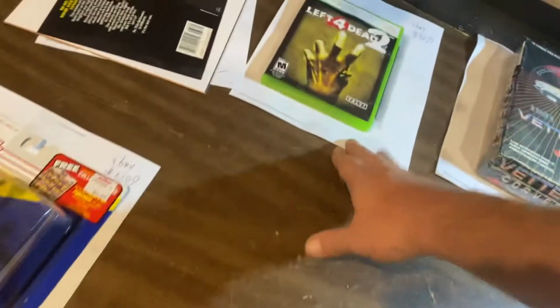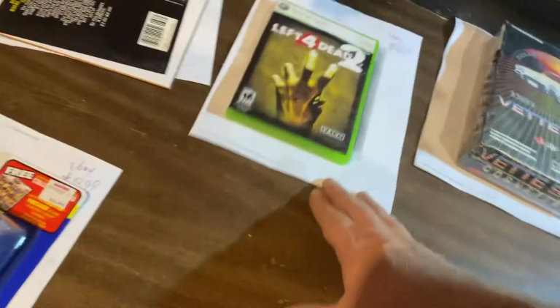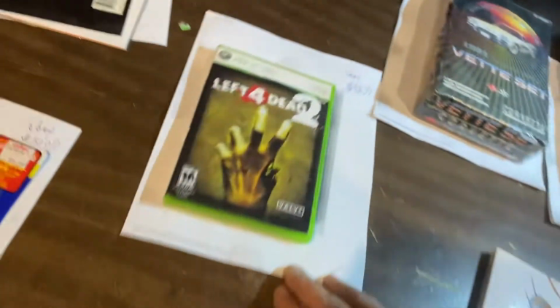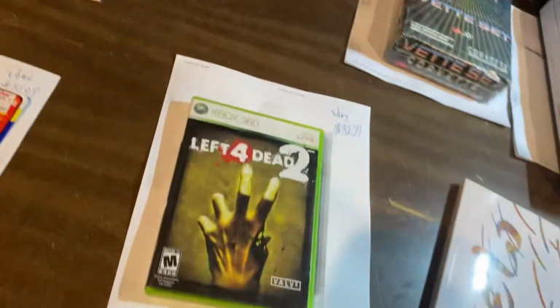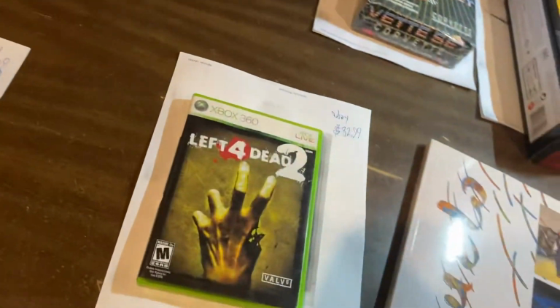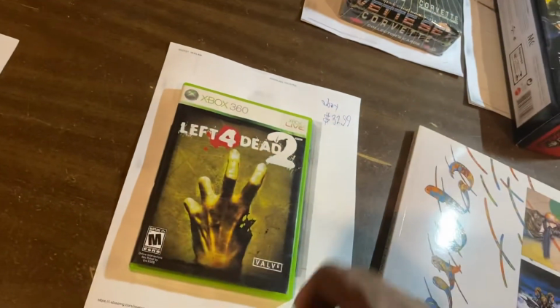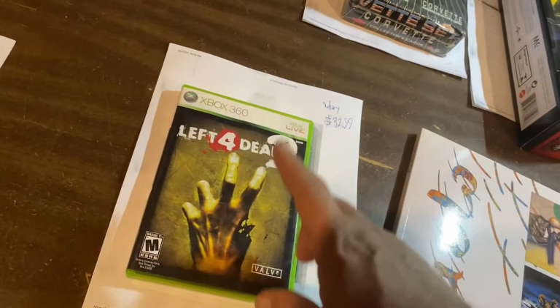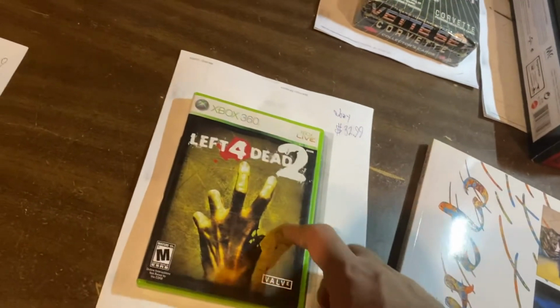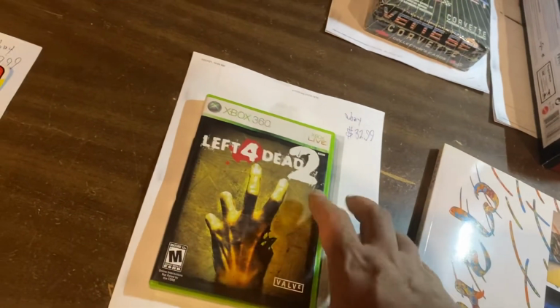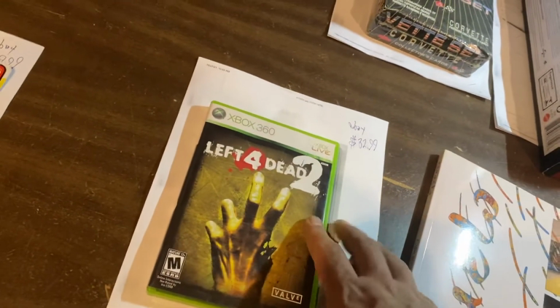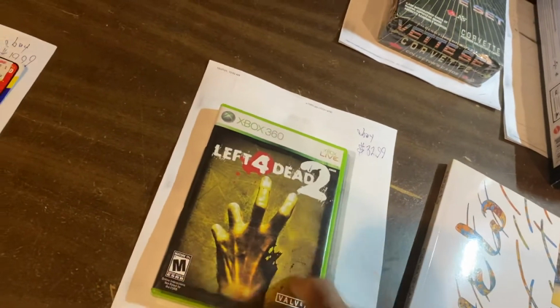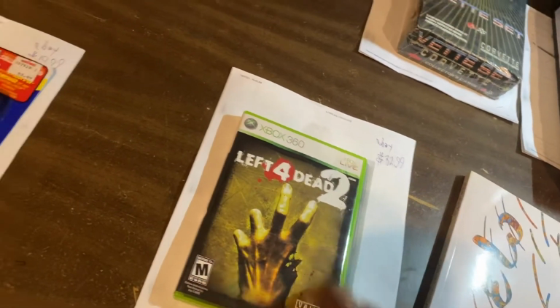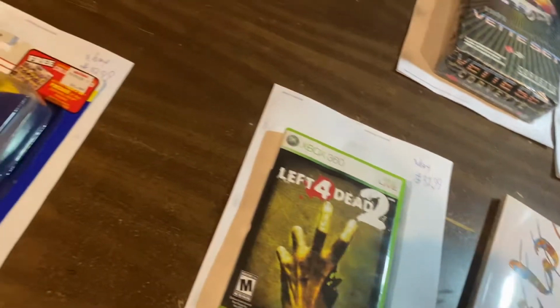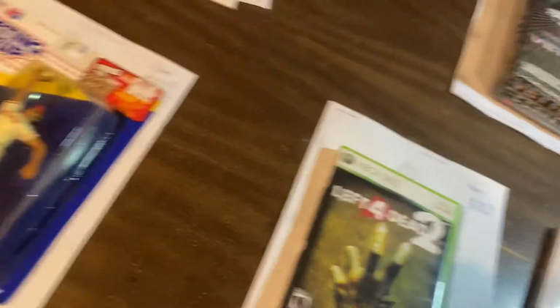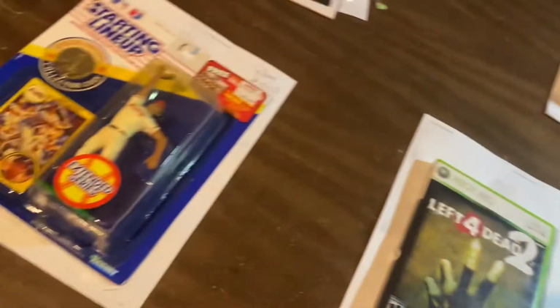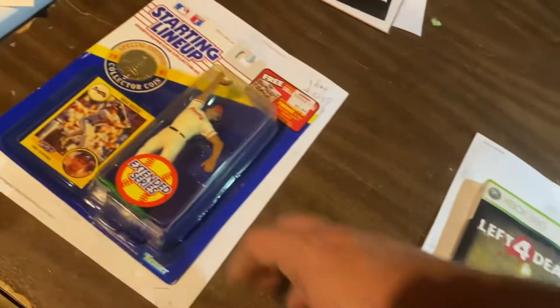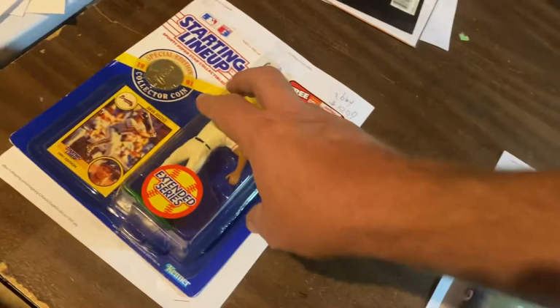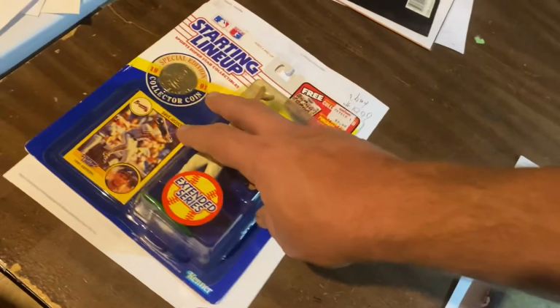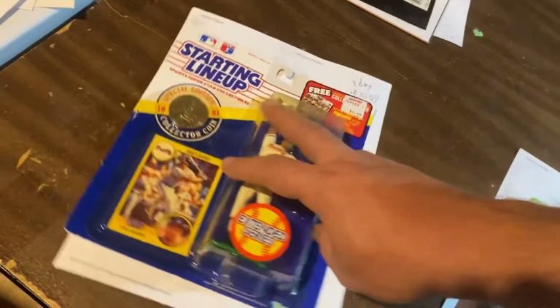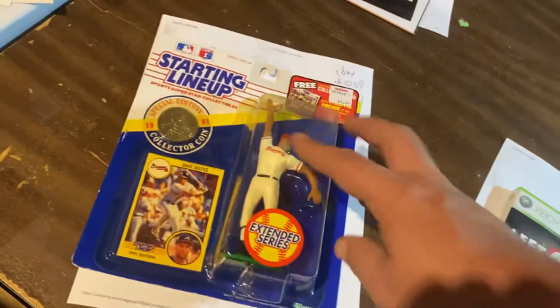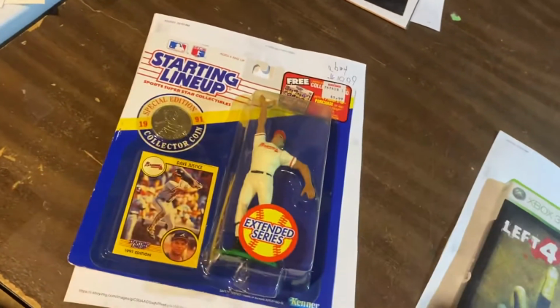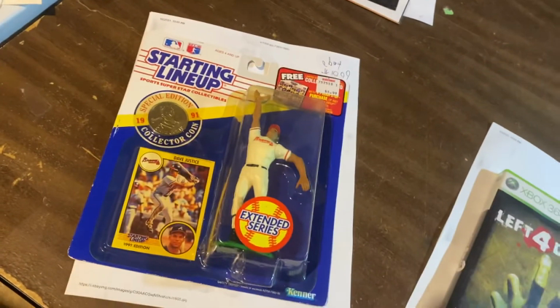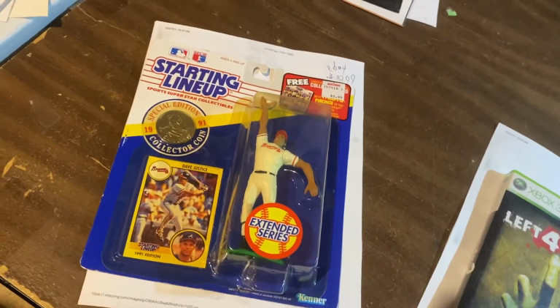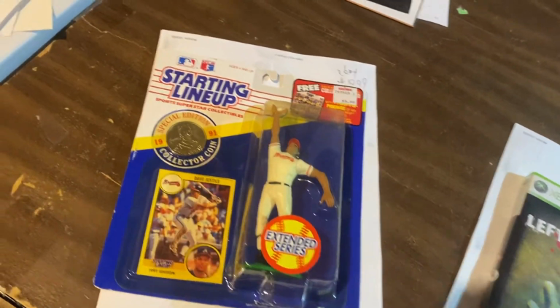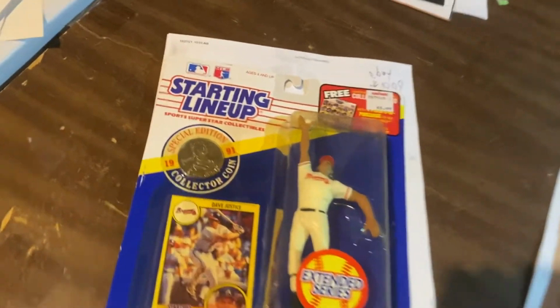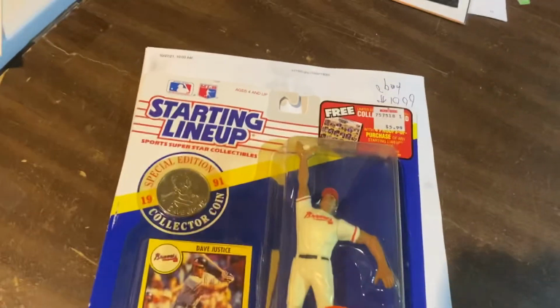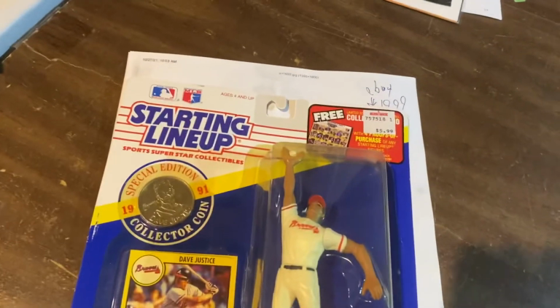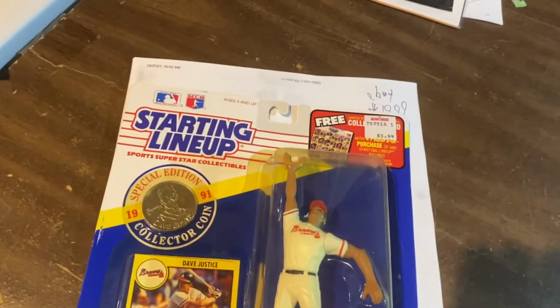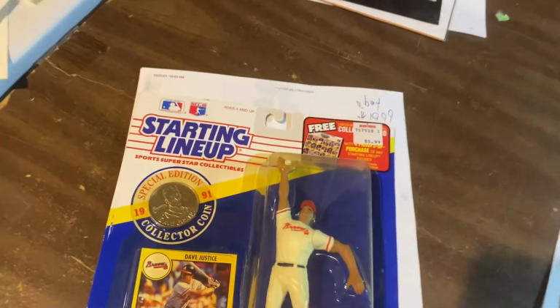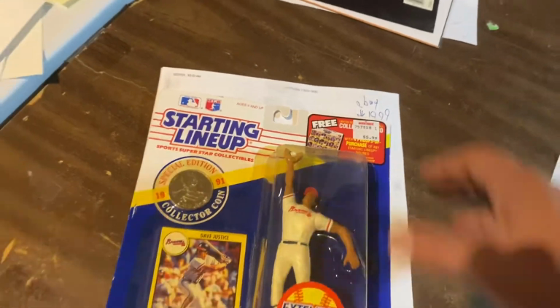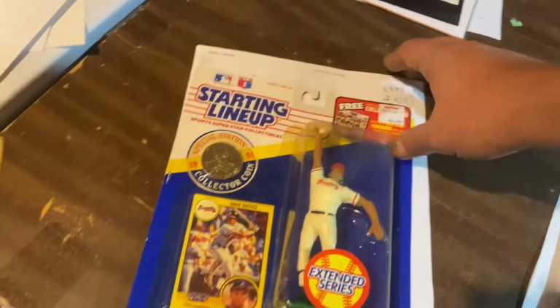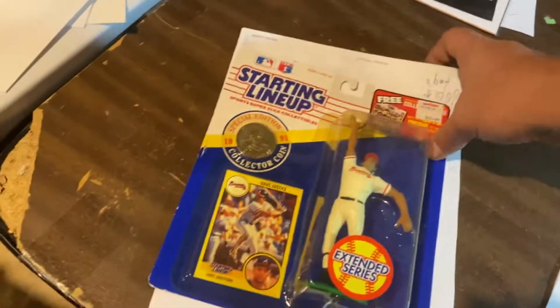Left 4 Dead 2, $32.99, Xbox 360. Then over here, Dave Justice with a coin, $19.99.